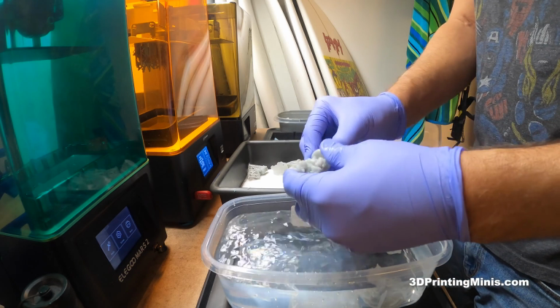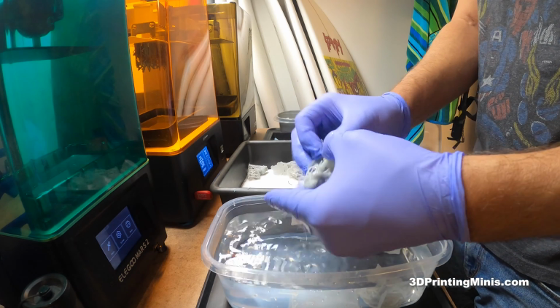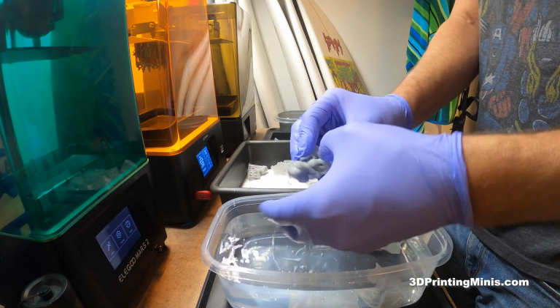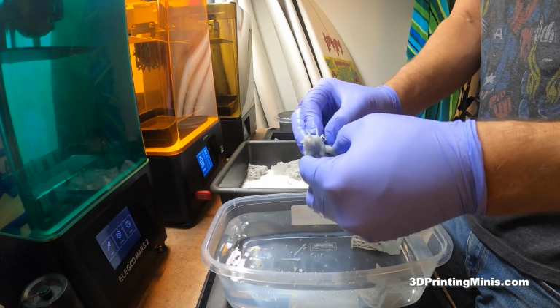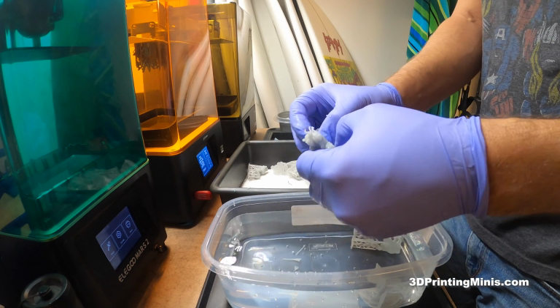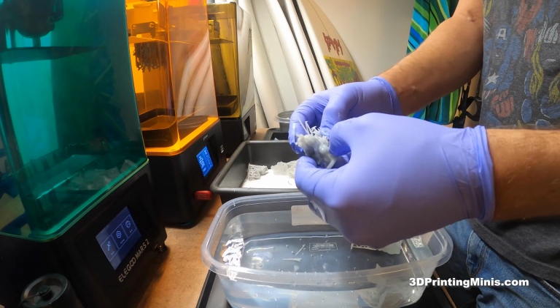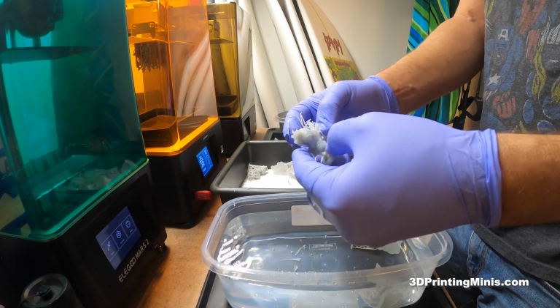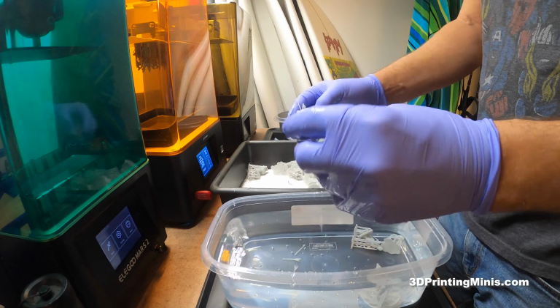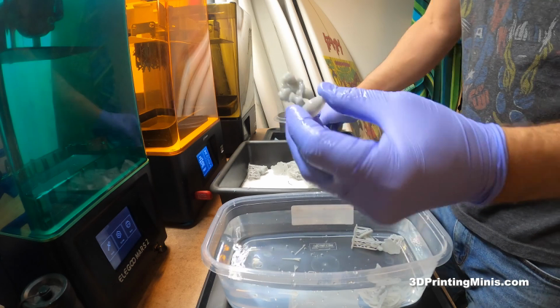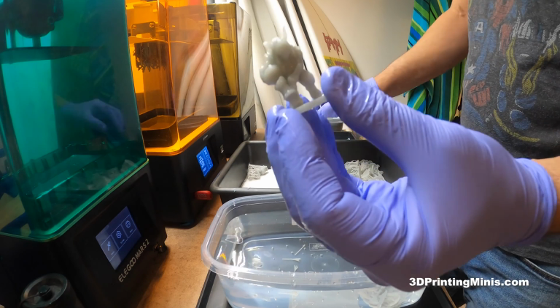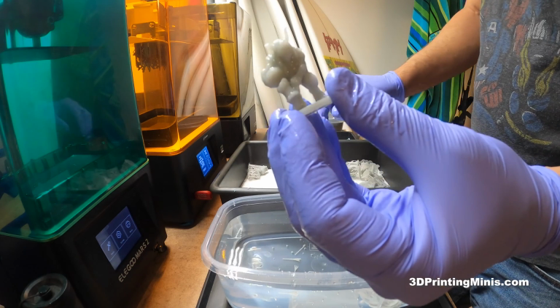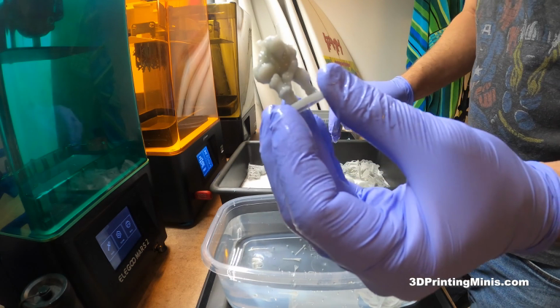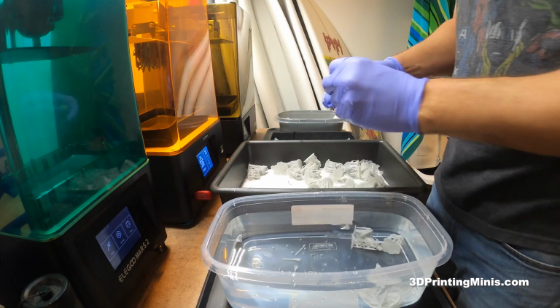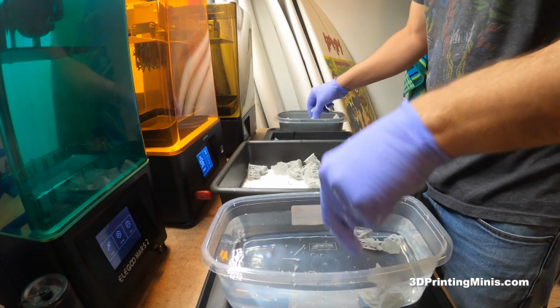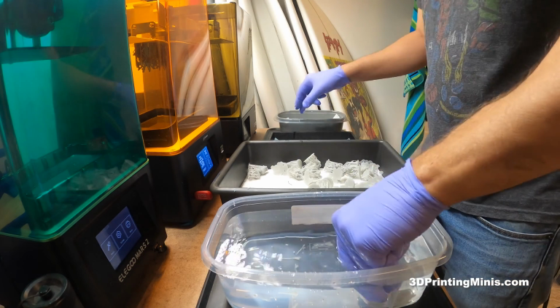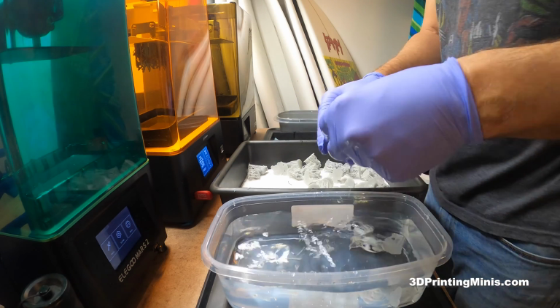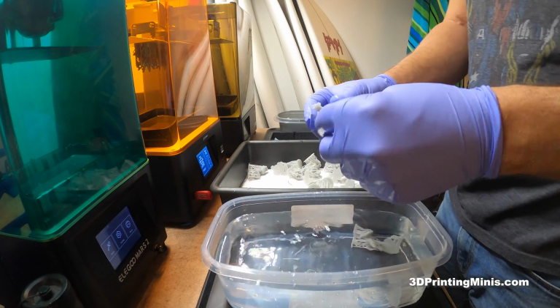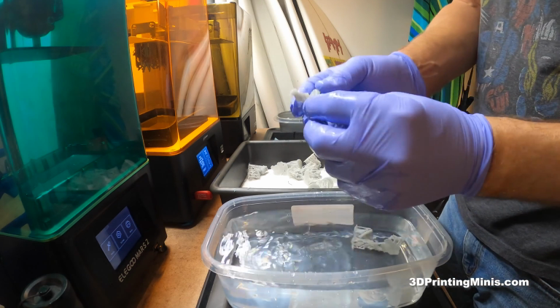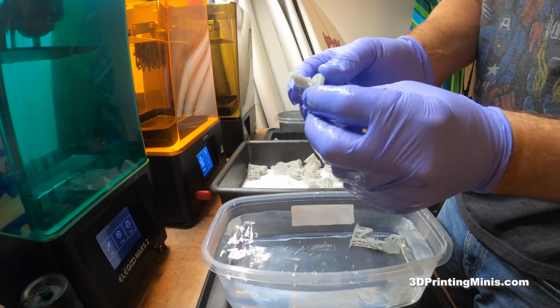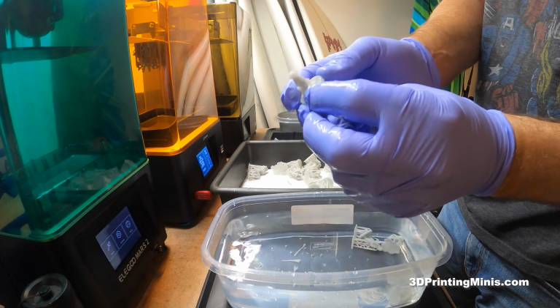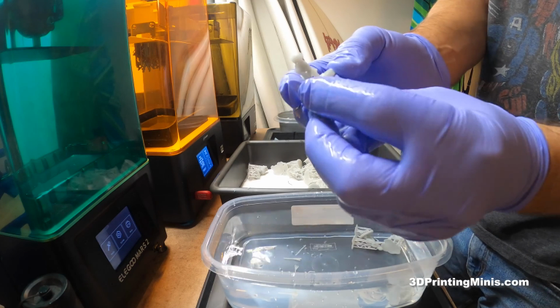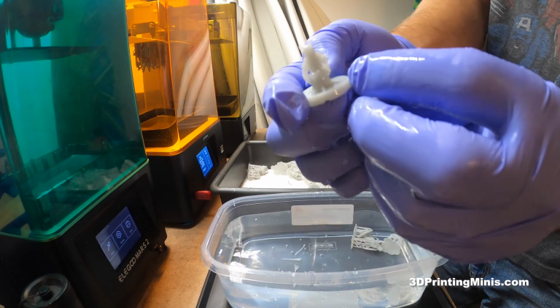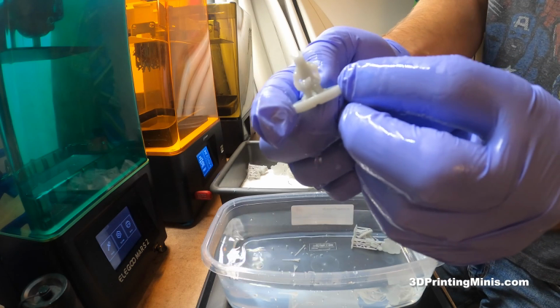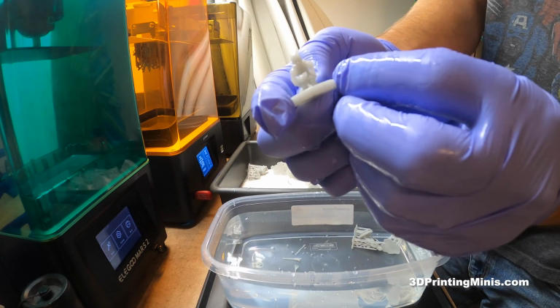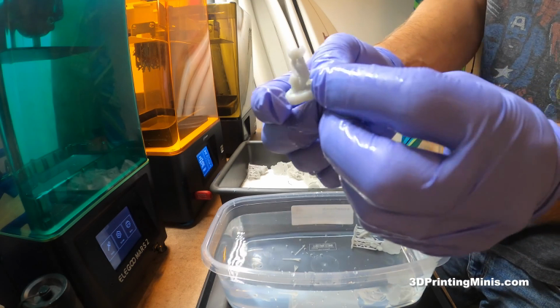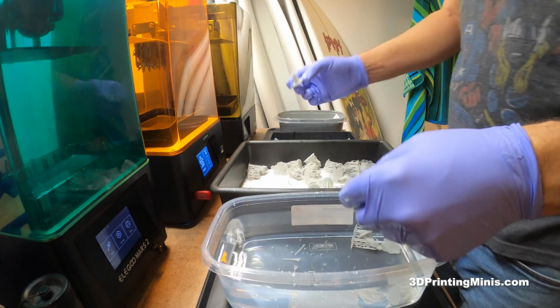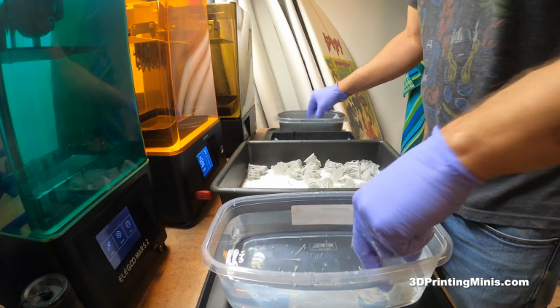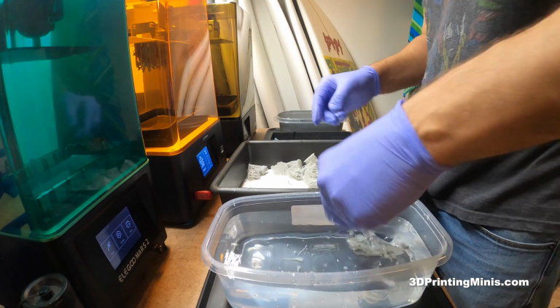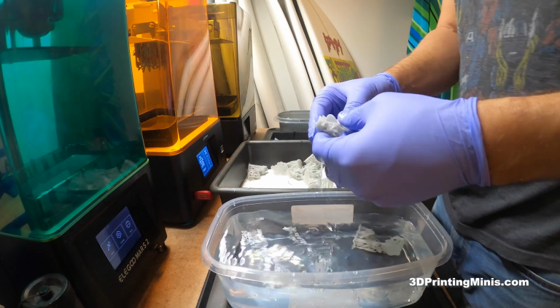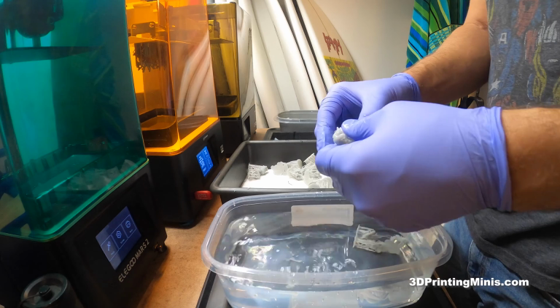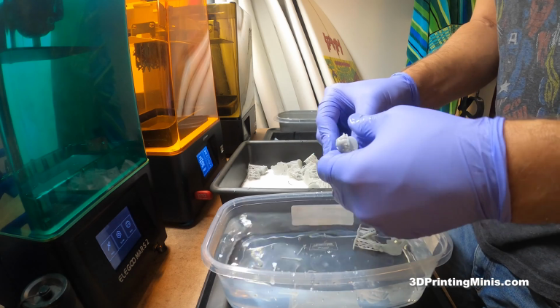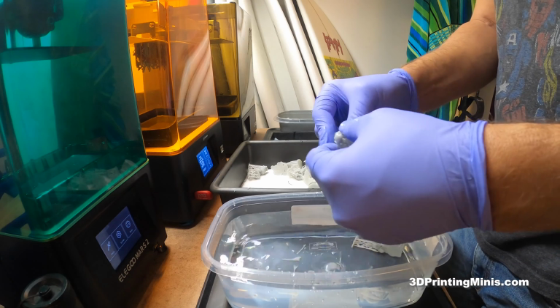Oh, this guy's funny — this is from the City Folk campaign. This is a minotaur bartender, which is cute. This guy didn't even have supports. He's just a dragonborn kid with an owlbear. I featured these guys in a previous video but thought they were great, so I wanted to print more.